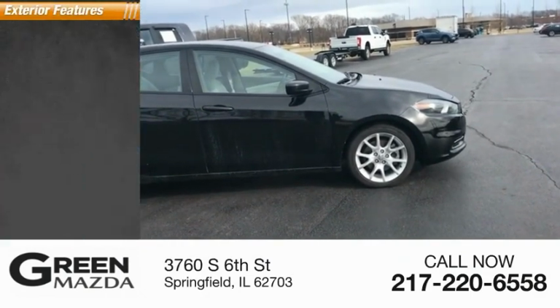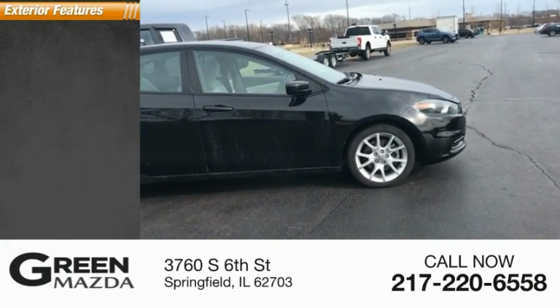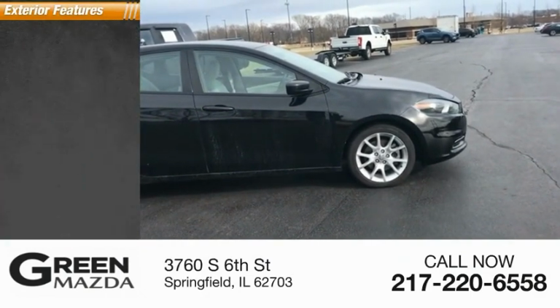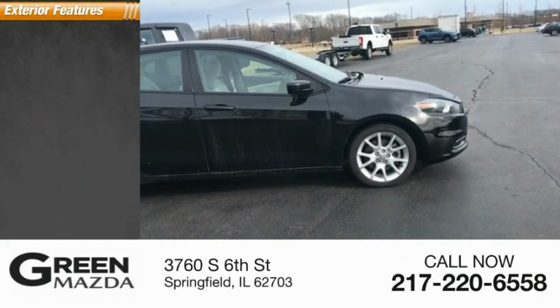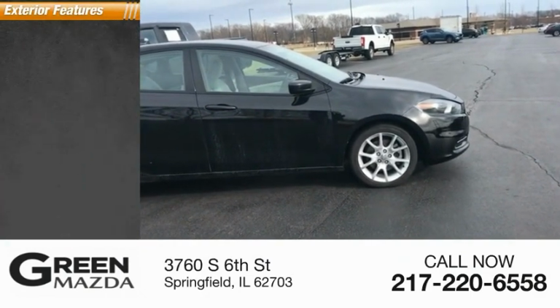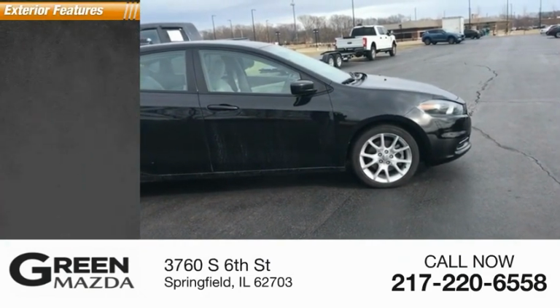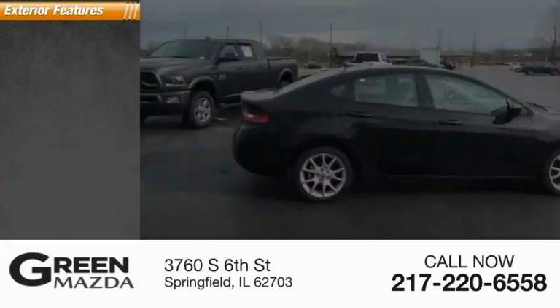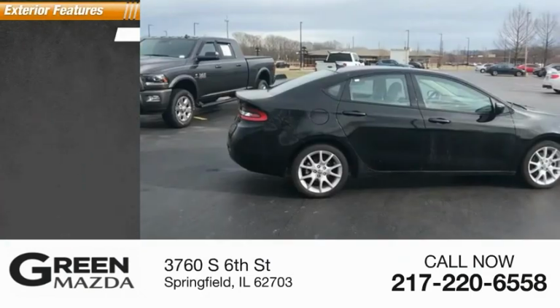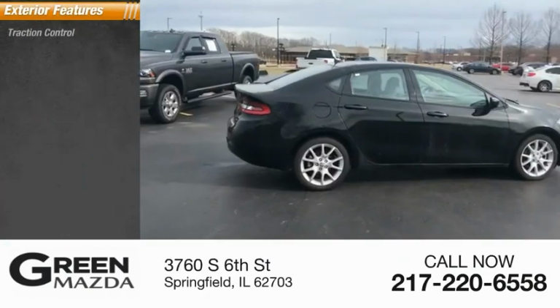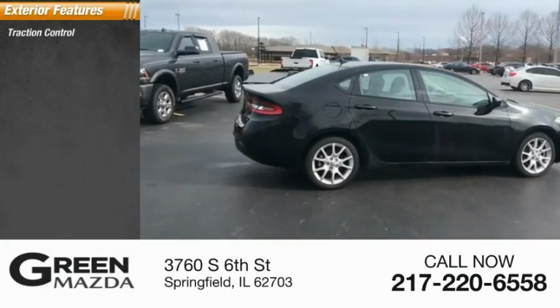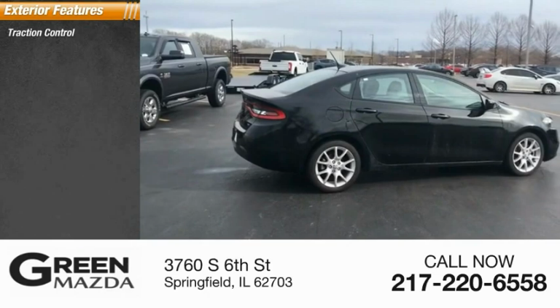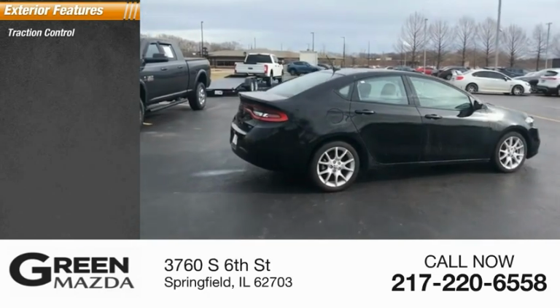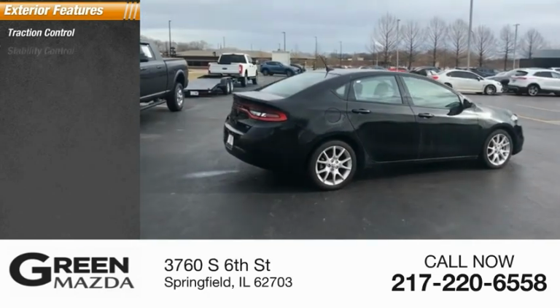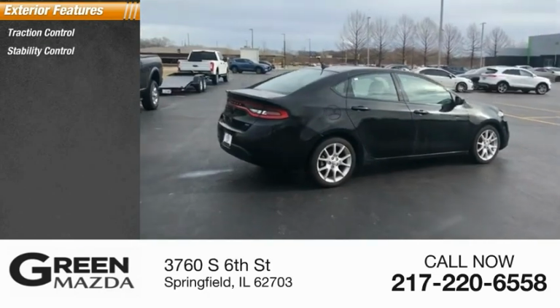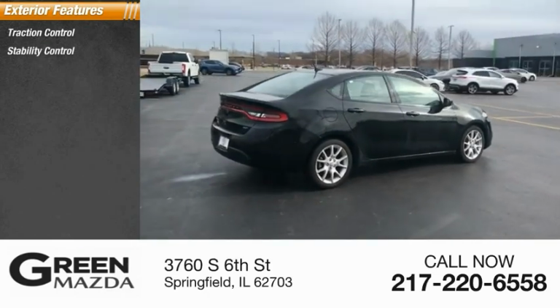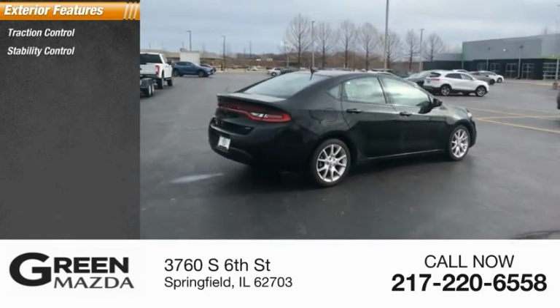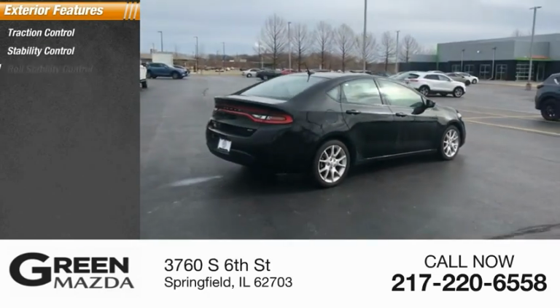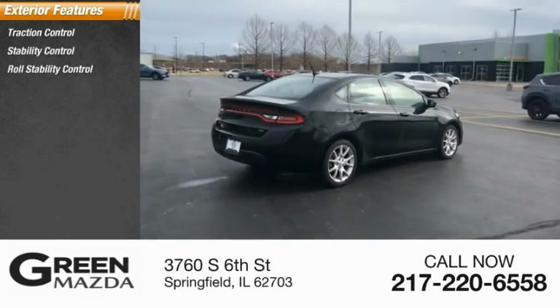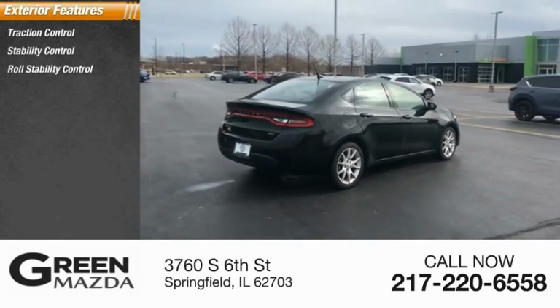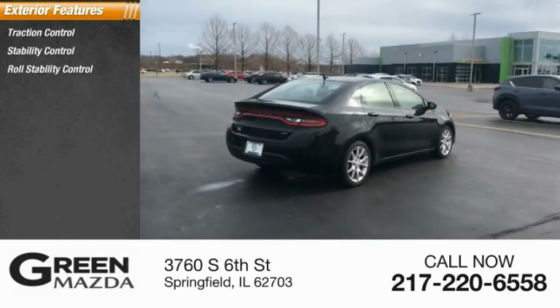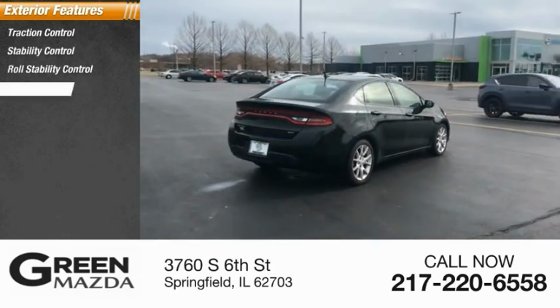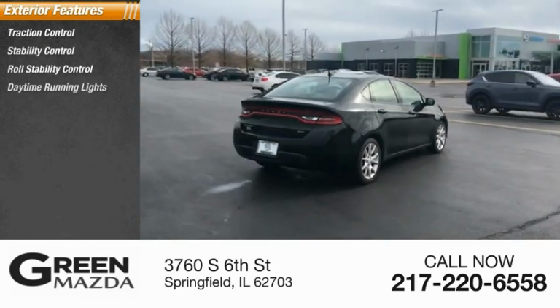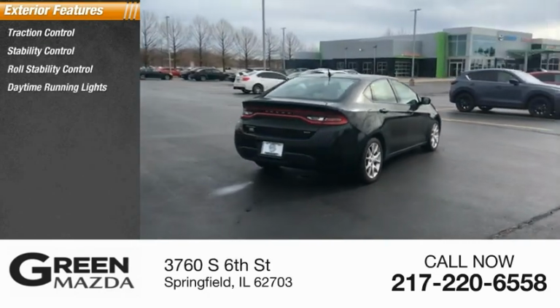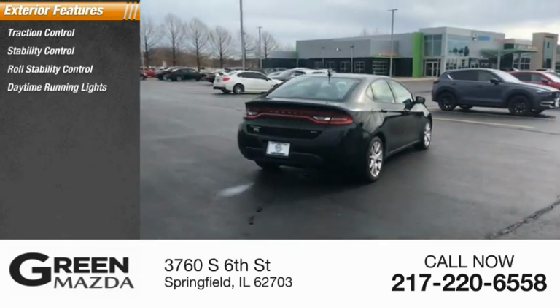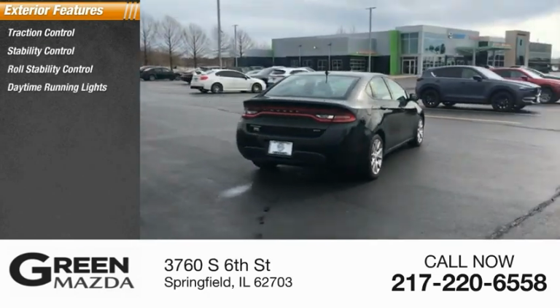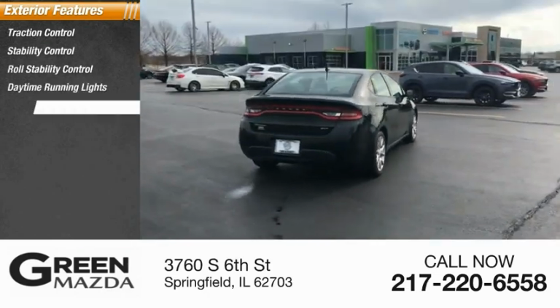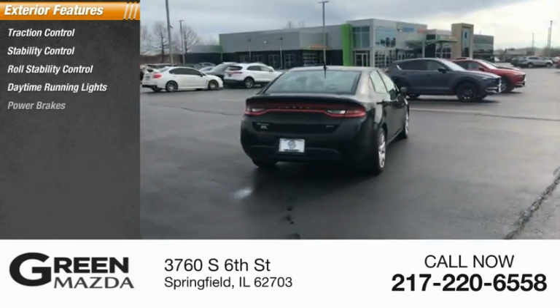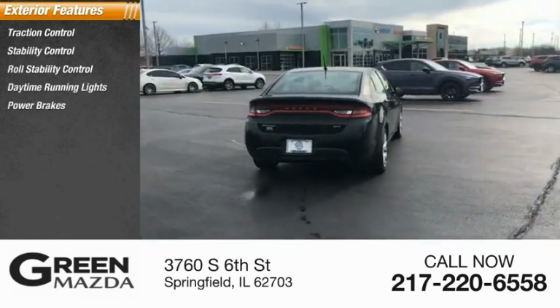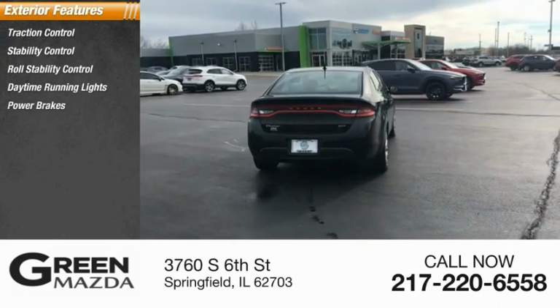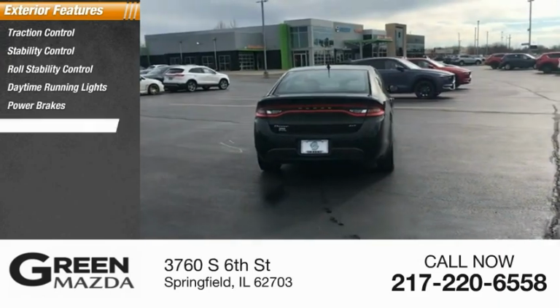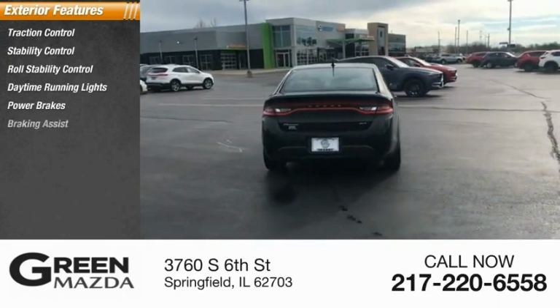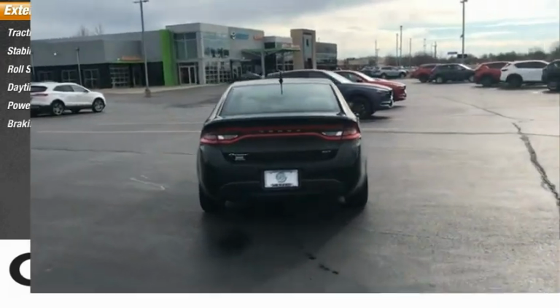Here are some of this vehicle's great options: traction control, stability control, roll stability control, daytime running lights, power brakes, and braking assist.